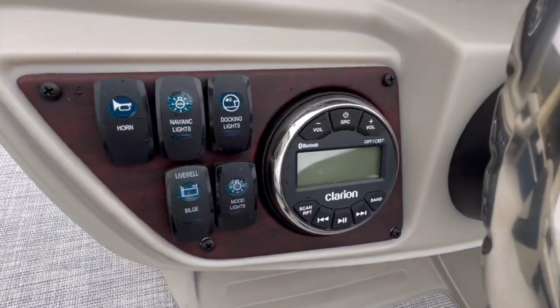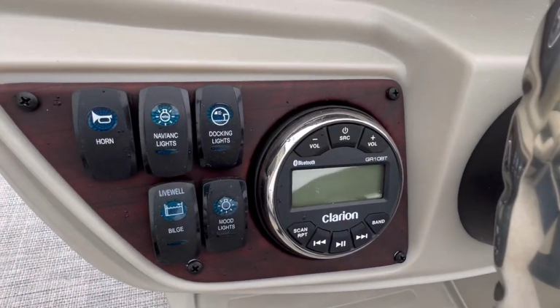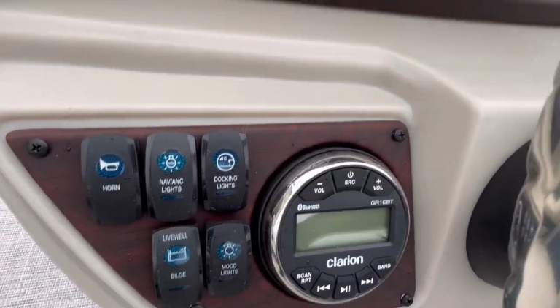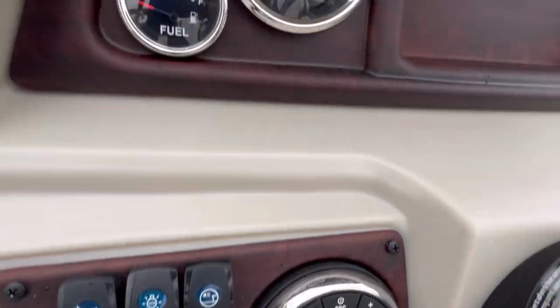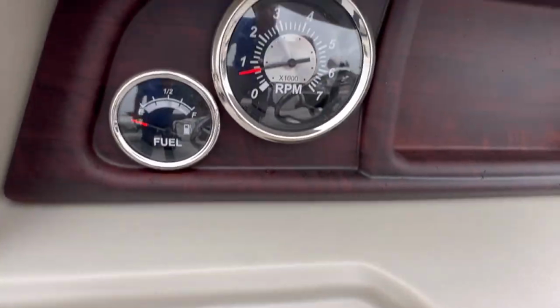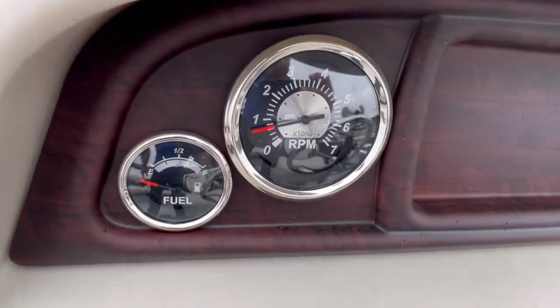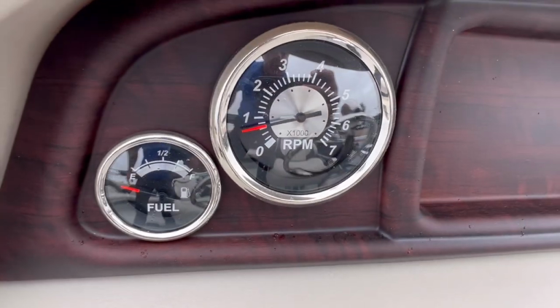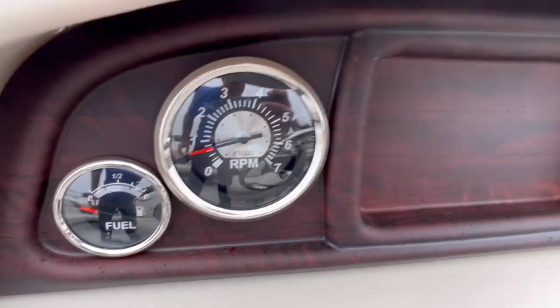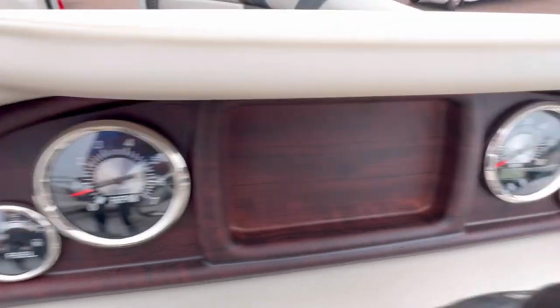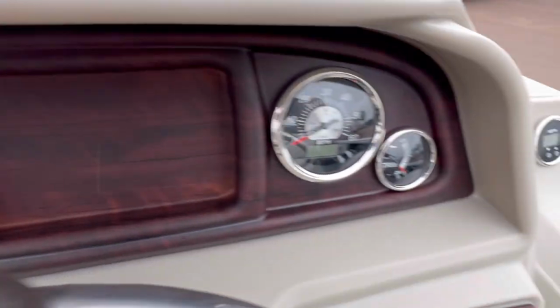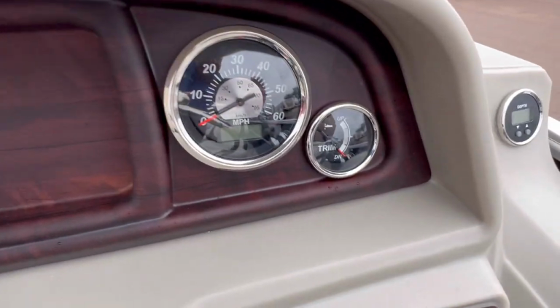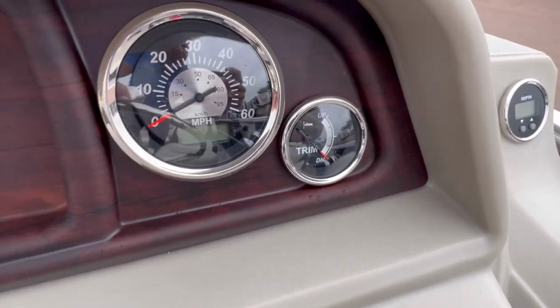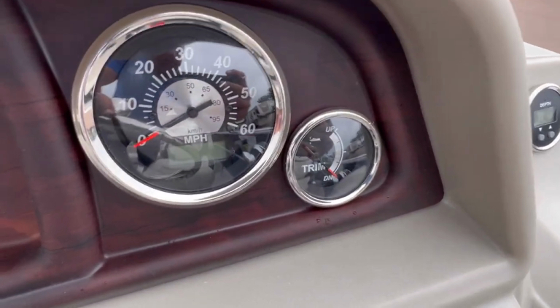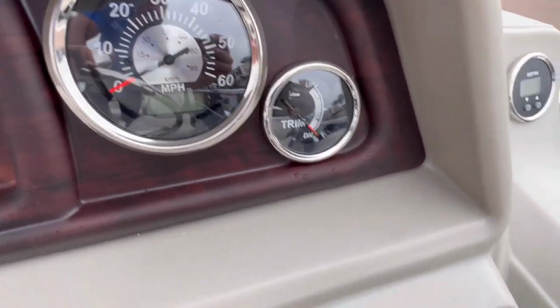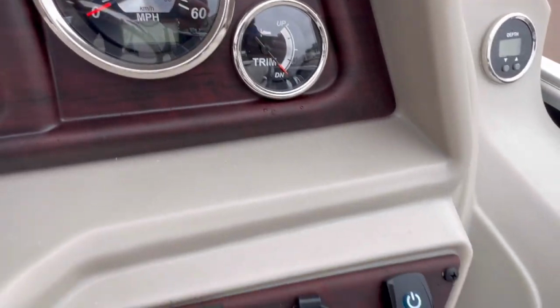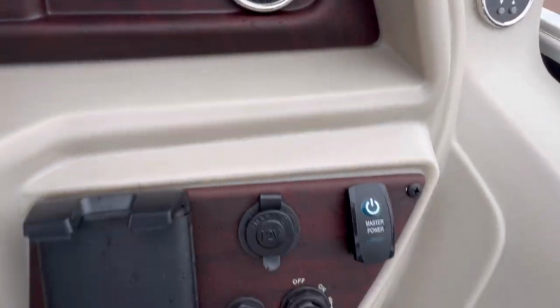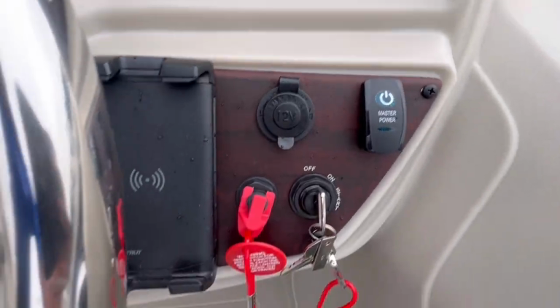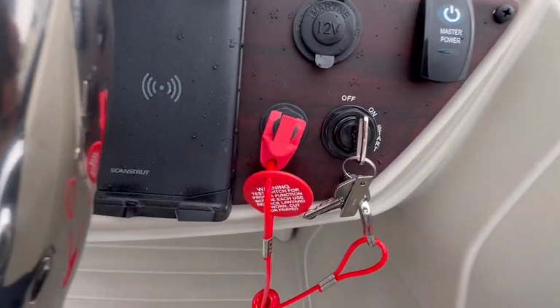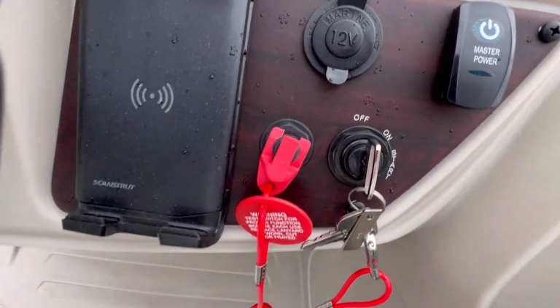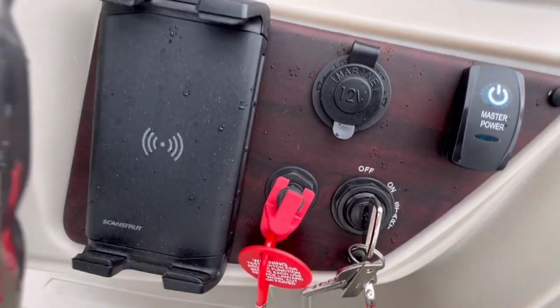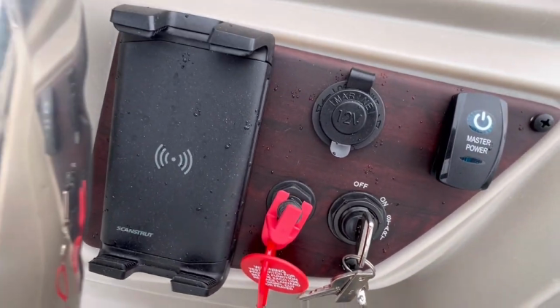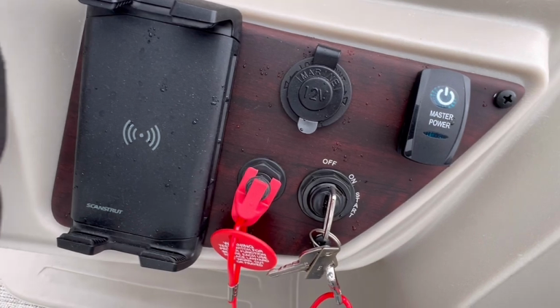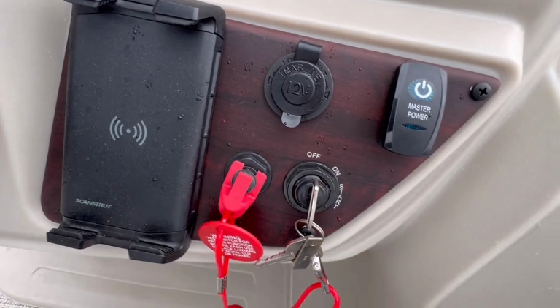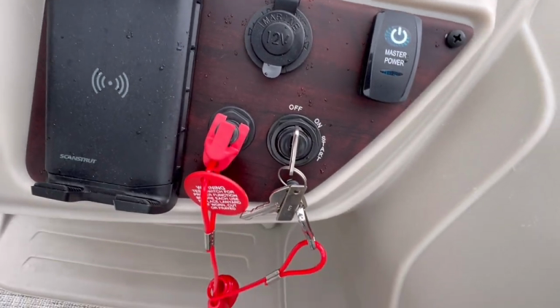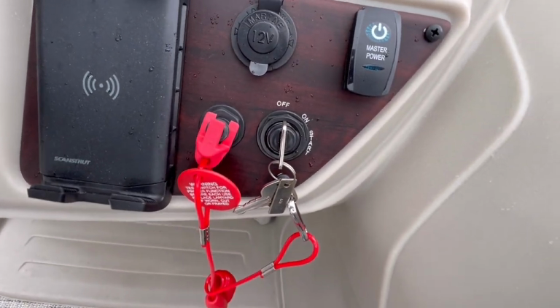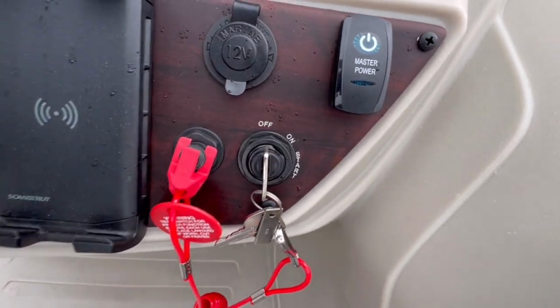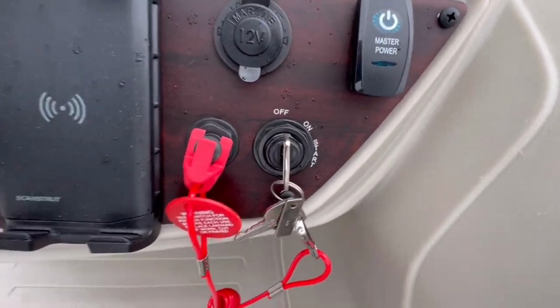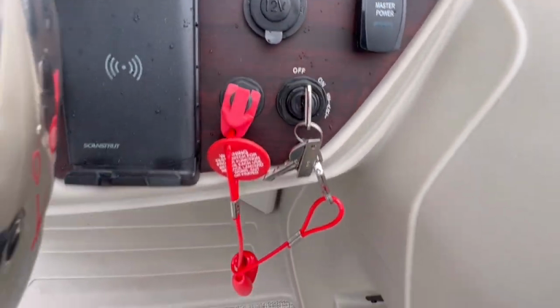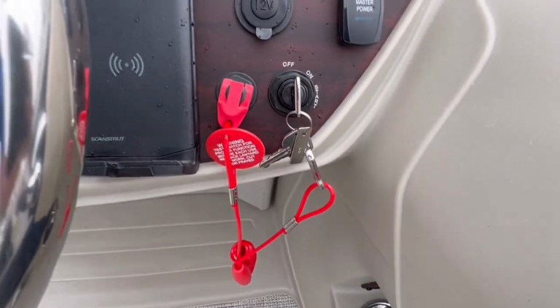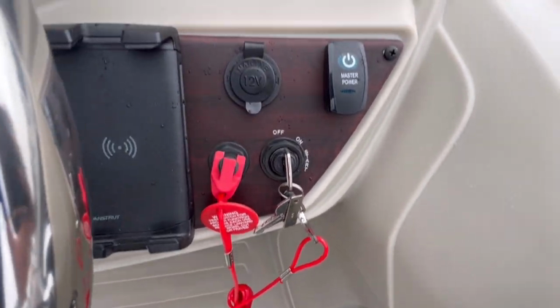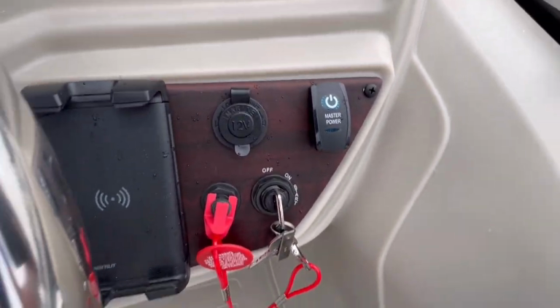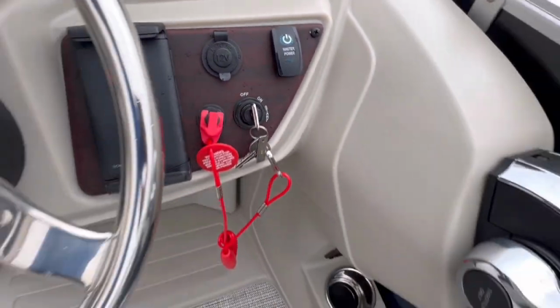There's a good look at the stereo. We got the fuel gauge, RPM gauge, your speedometer, your trip. Great spot there for your phone. I see we leave the keys in them.